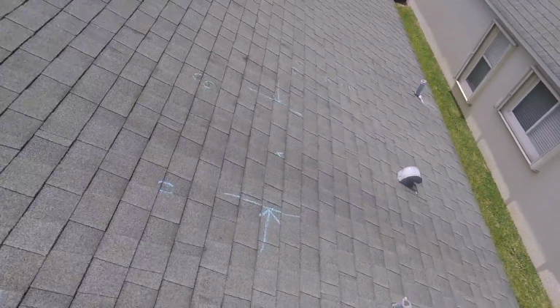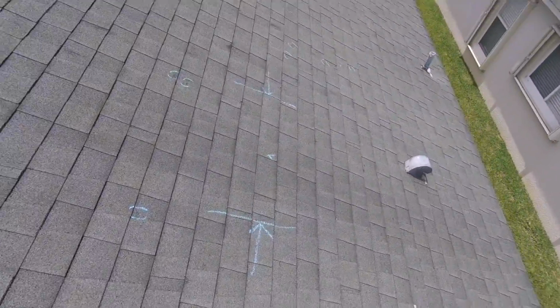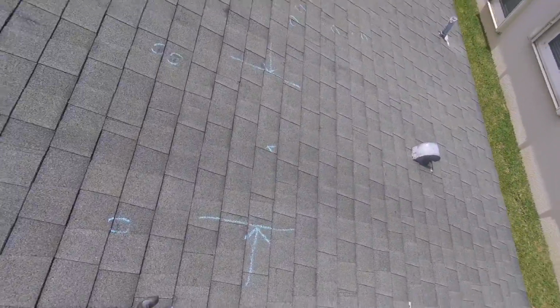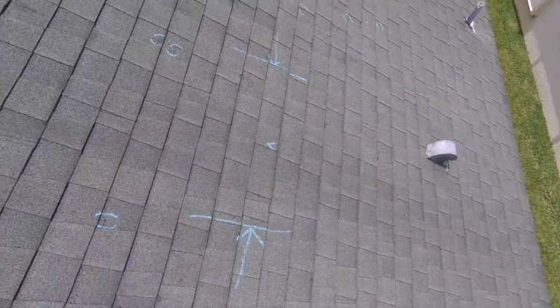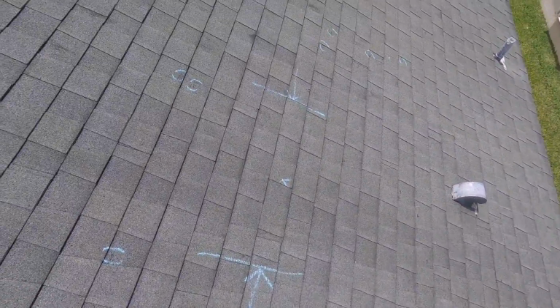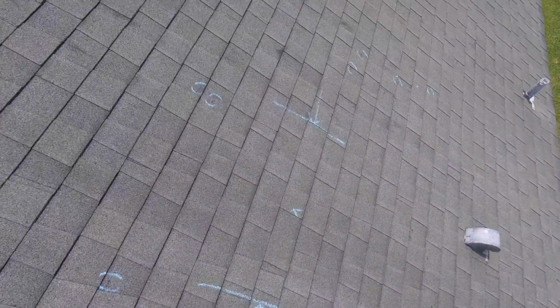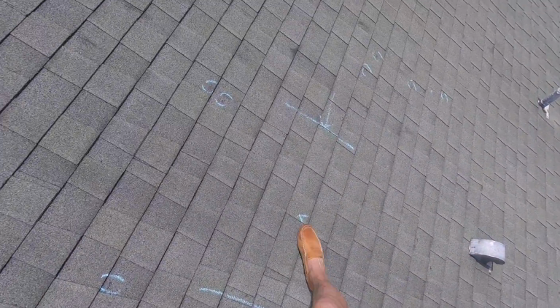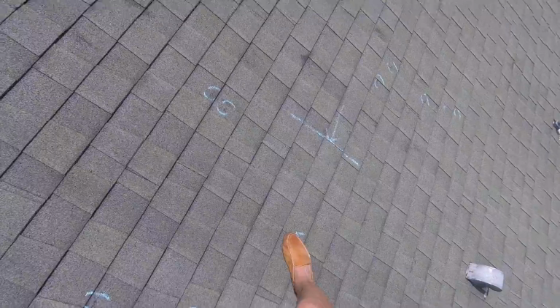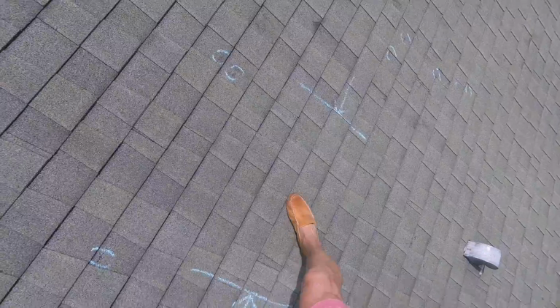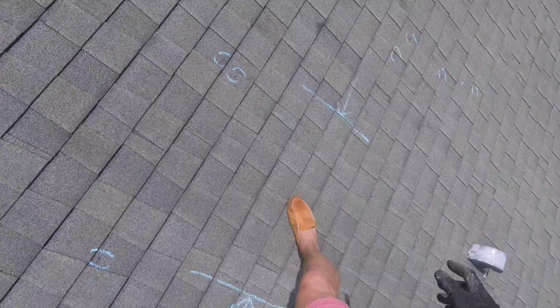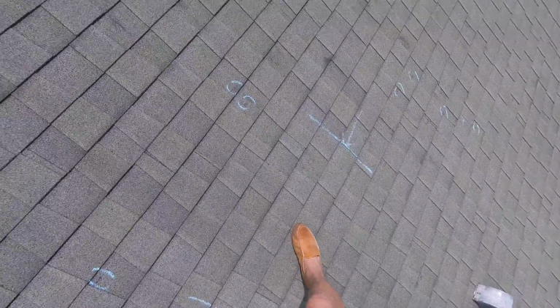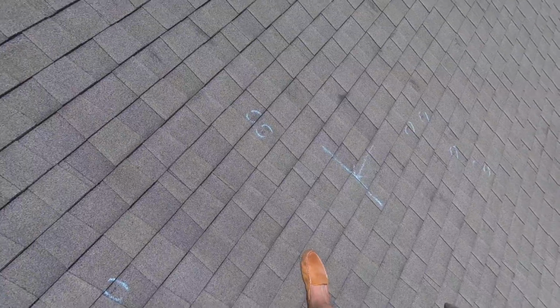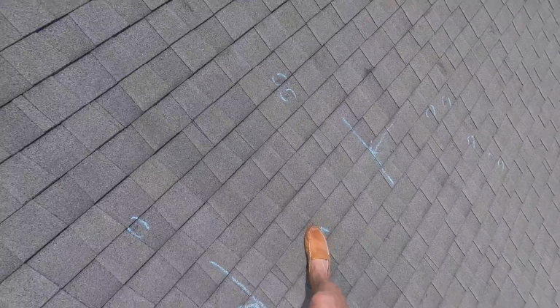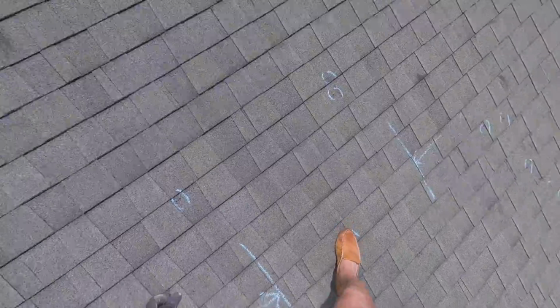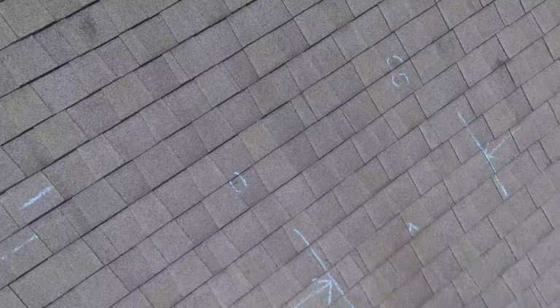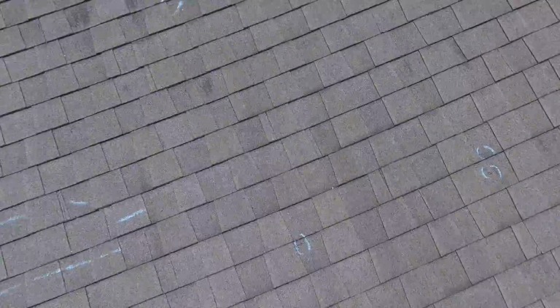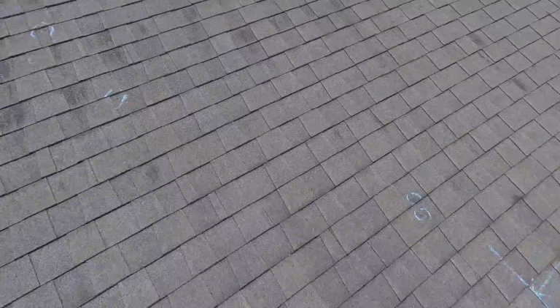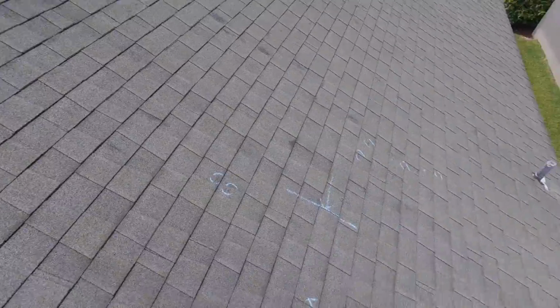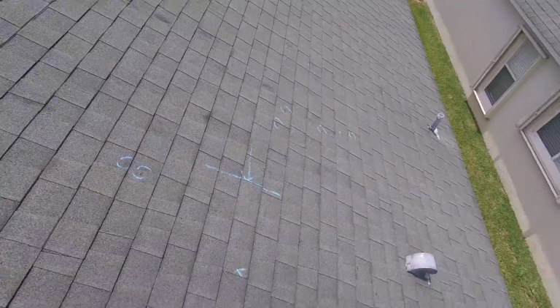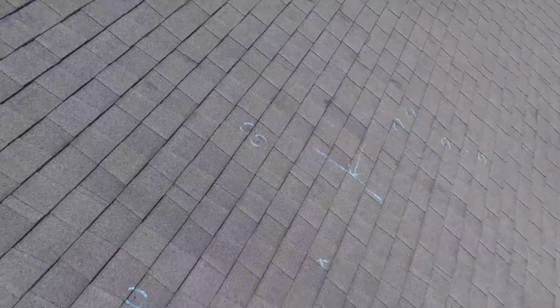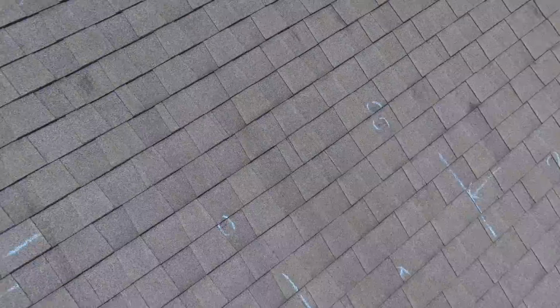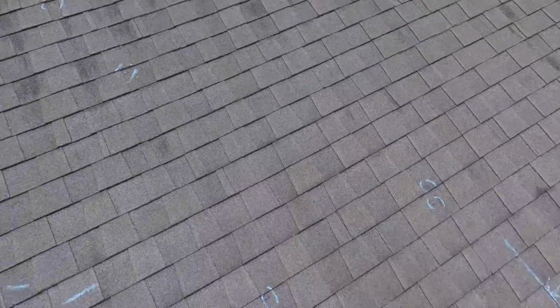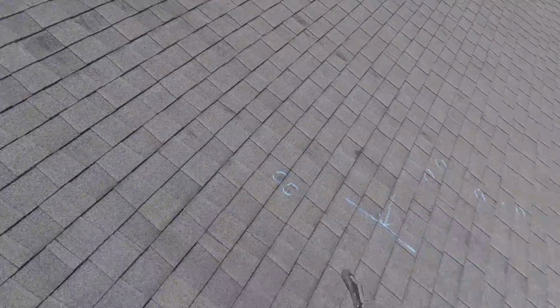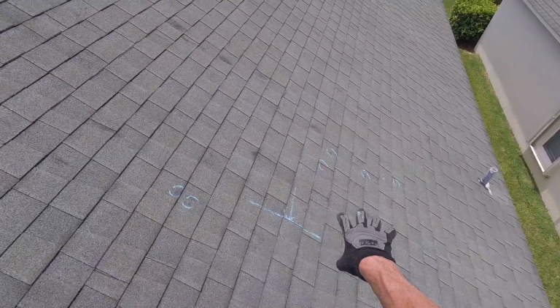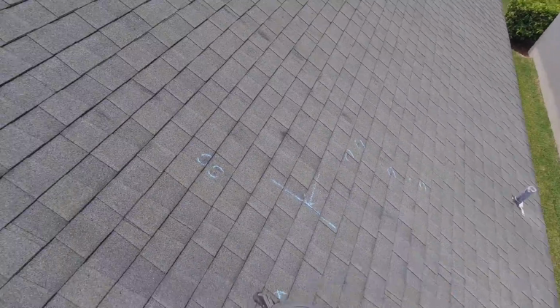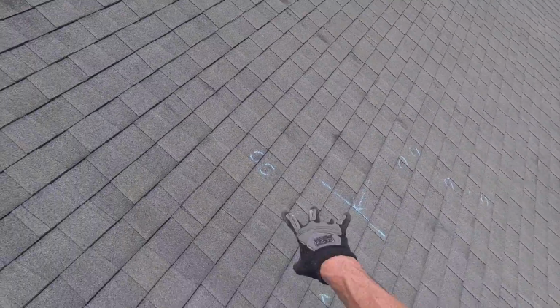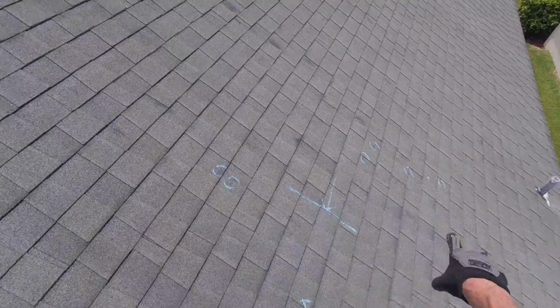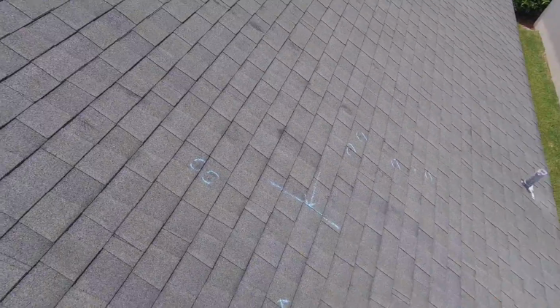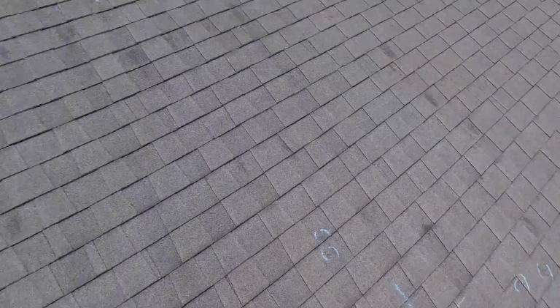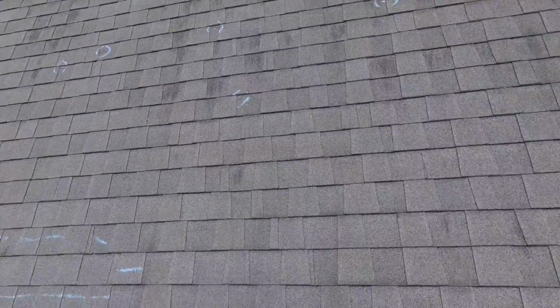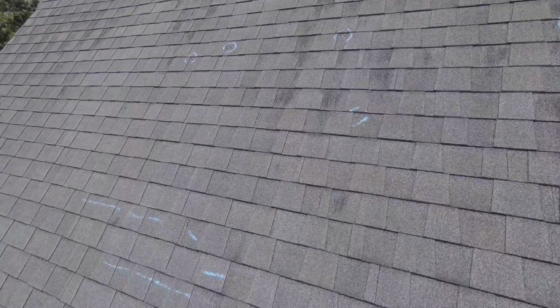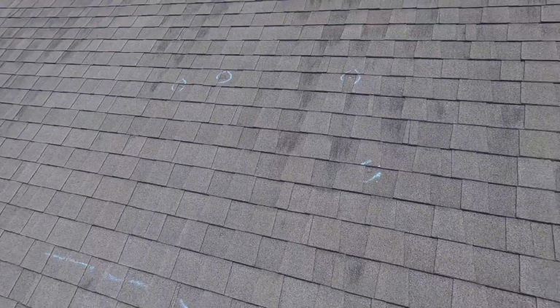When I was walking here, there was a very suspect soft piece of plywood right here that we'll replace. Then I started seeing all these what look like hail impact marks, and I'll talk more about those as well.